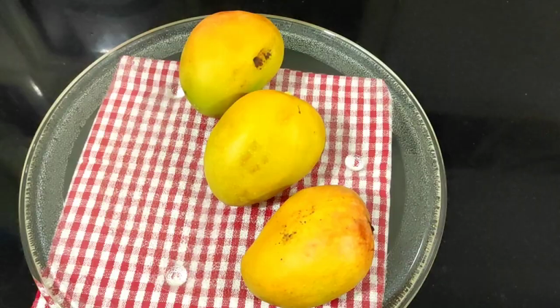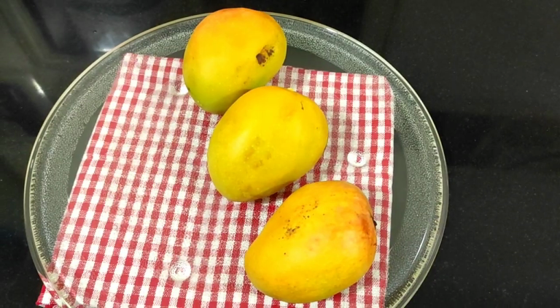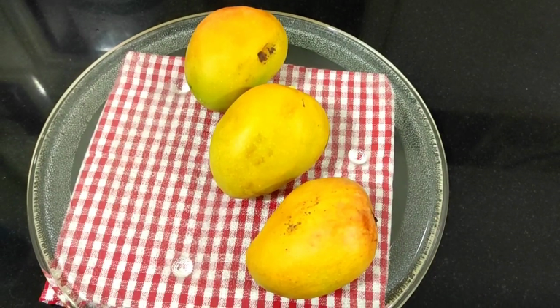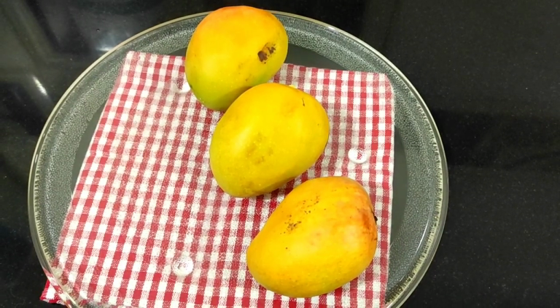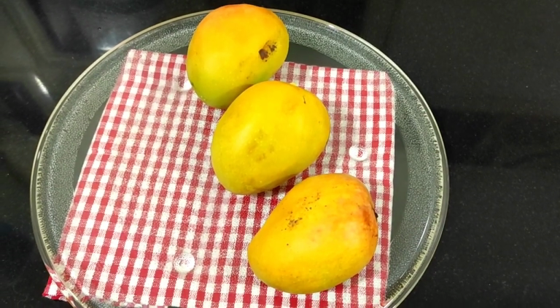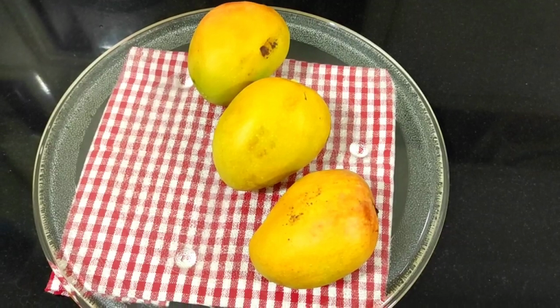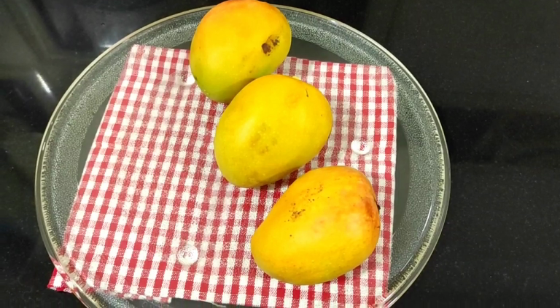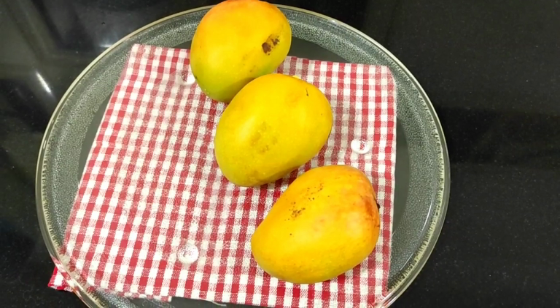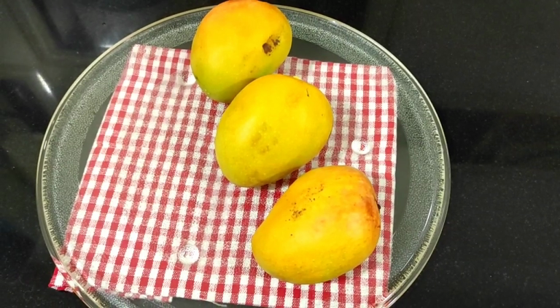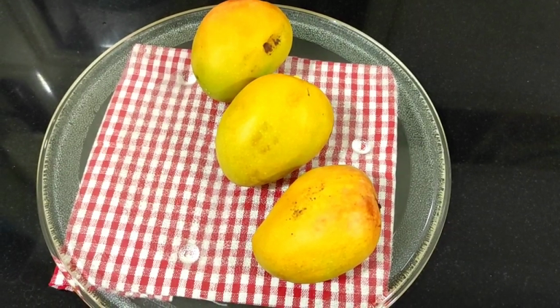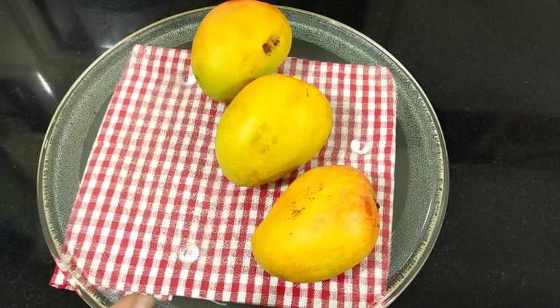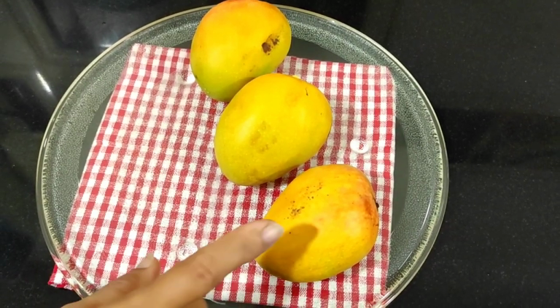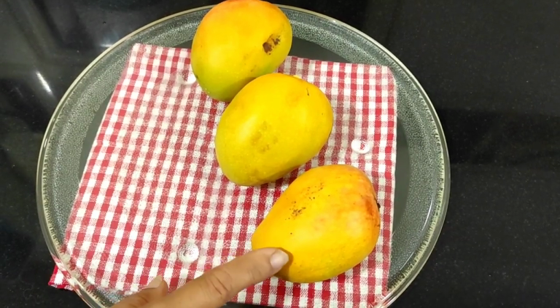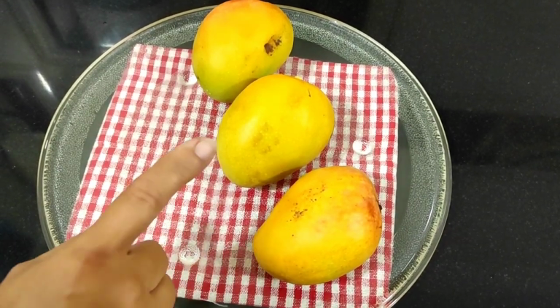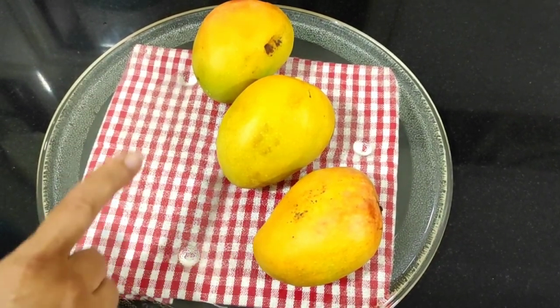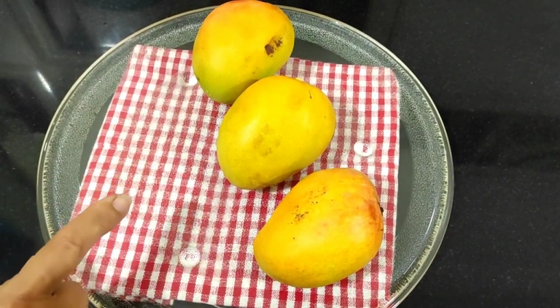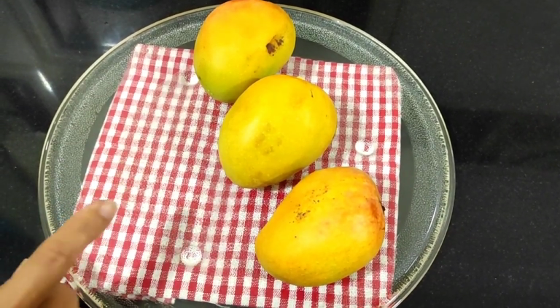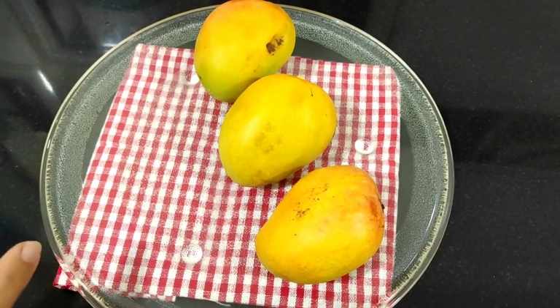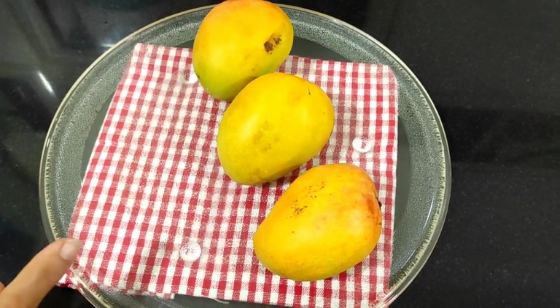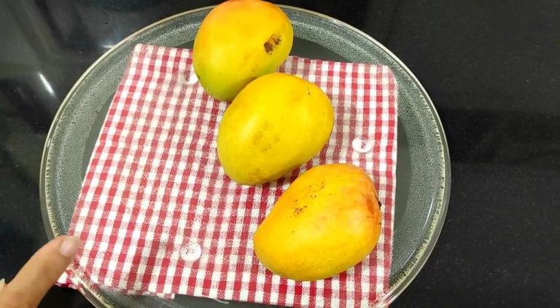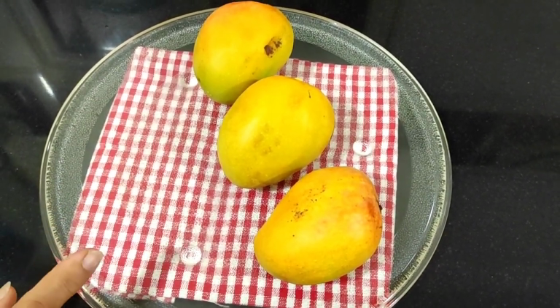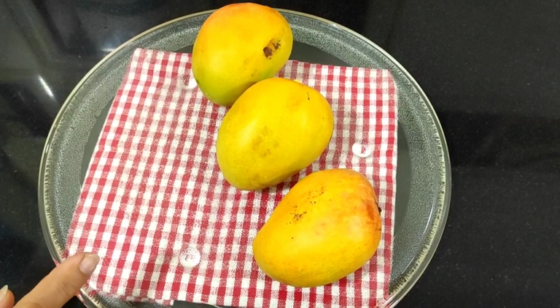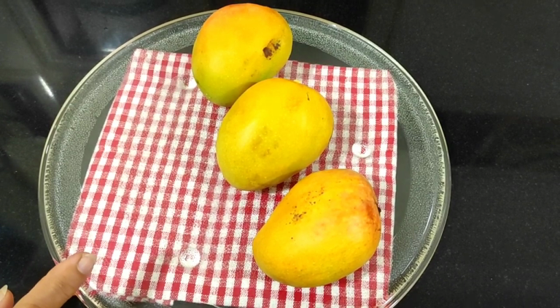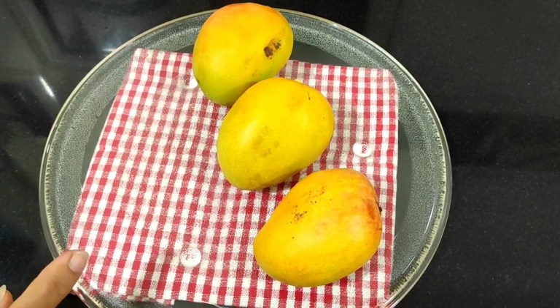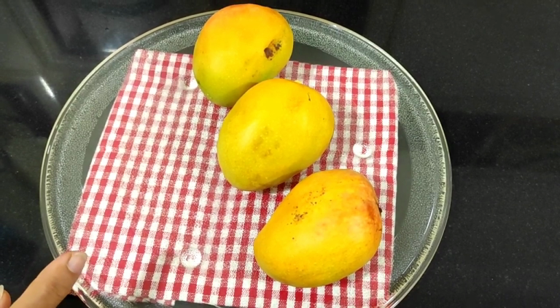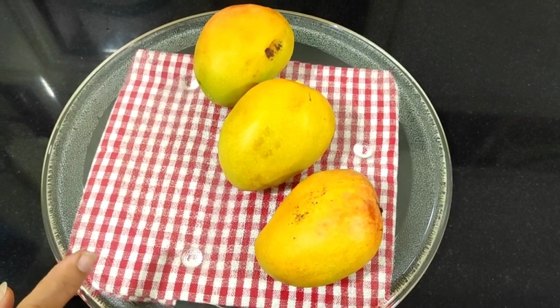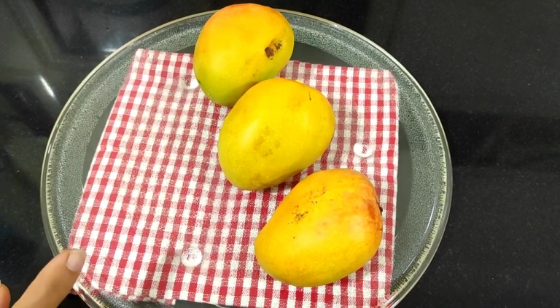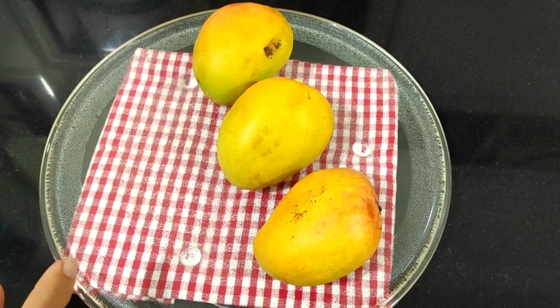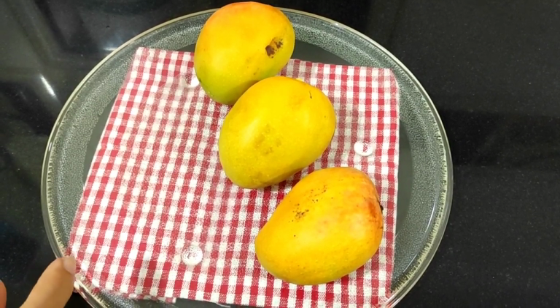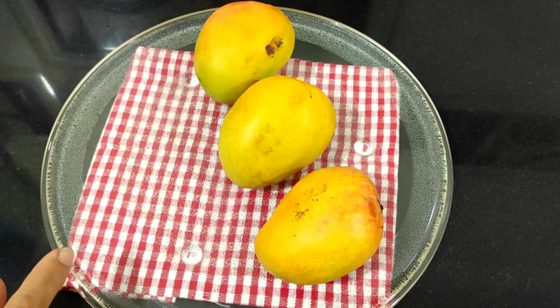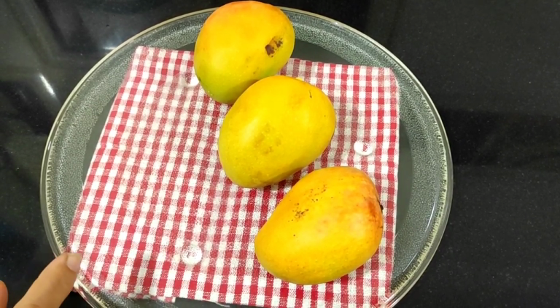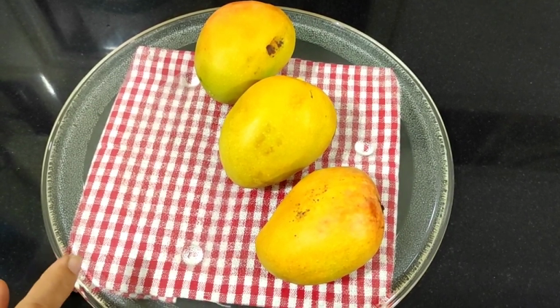So now here for the mango sorbet, I have taken some fresh mangoes. We'll now slice the mangoes and cut cube-sized pieces of those.